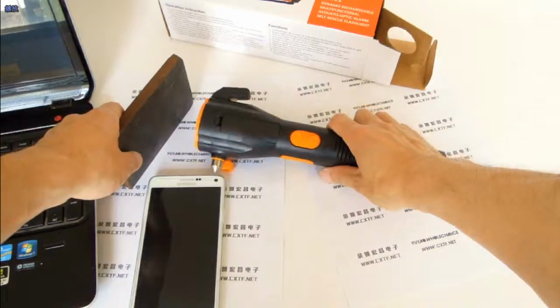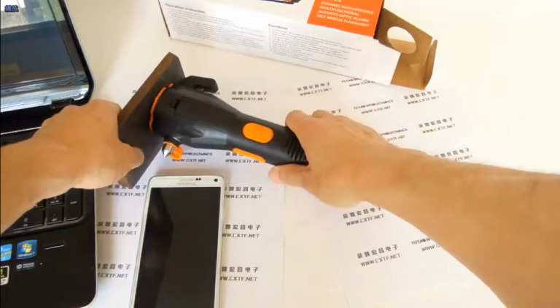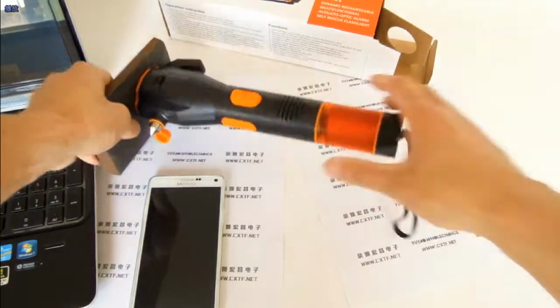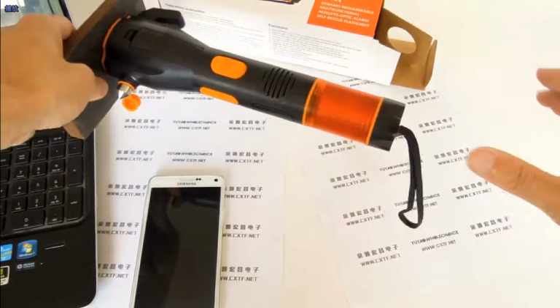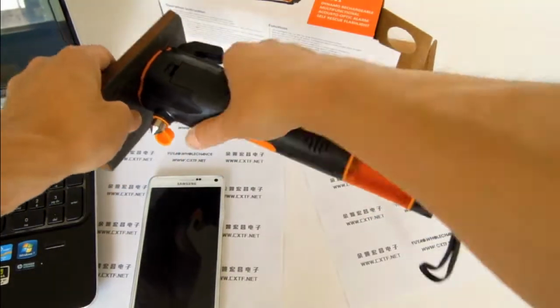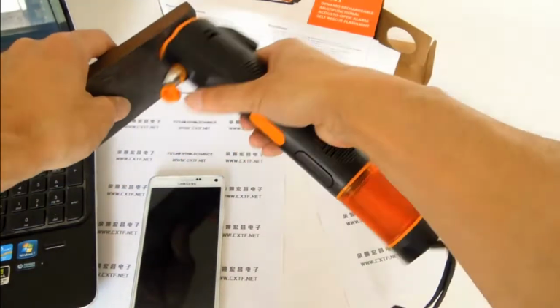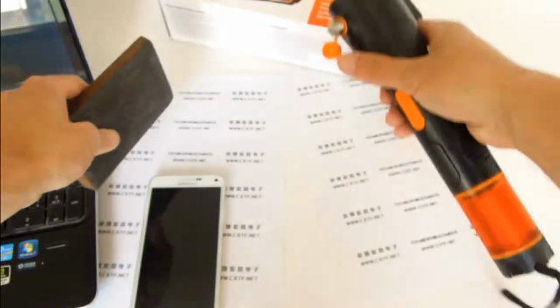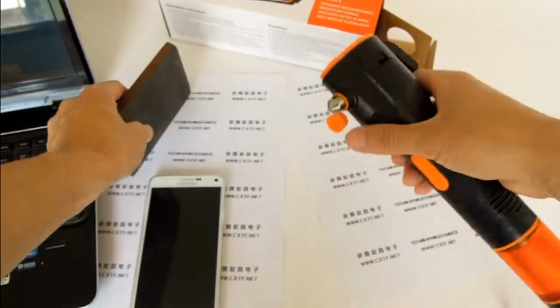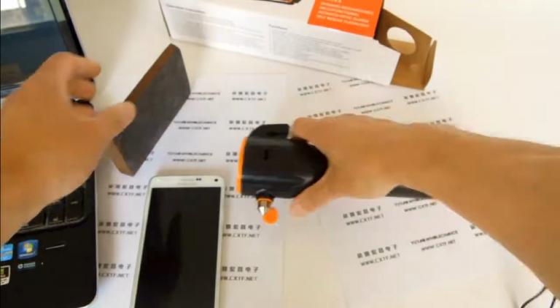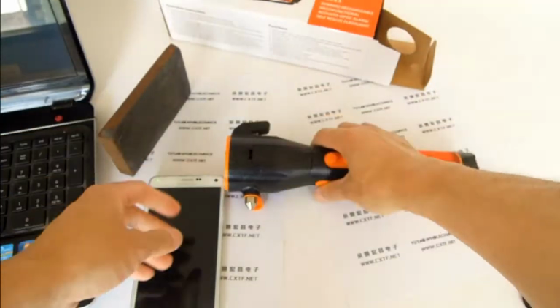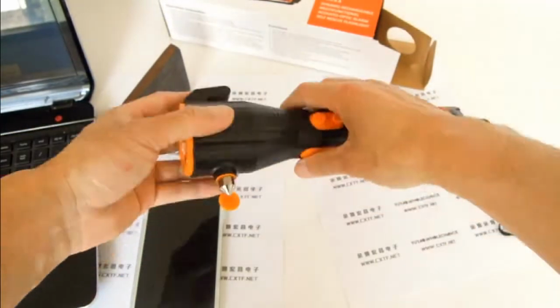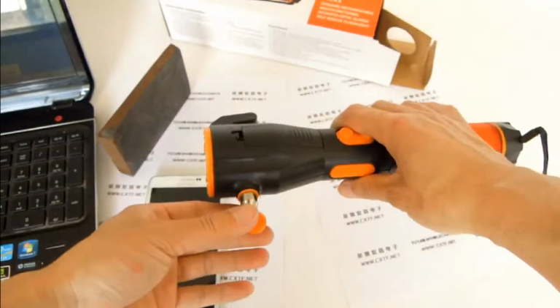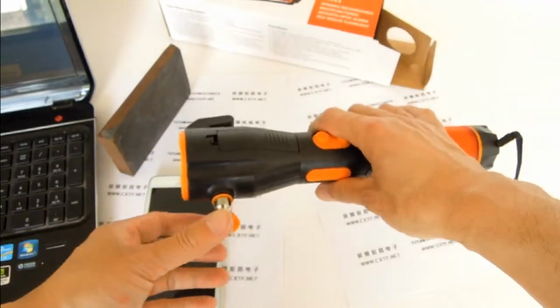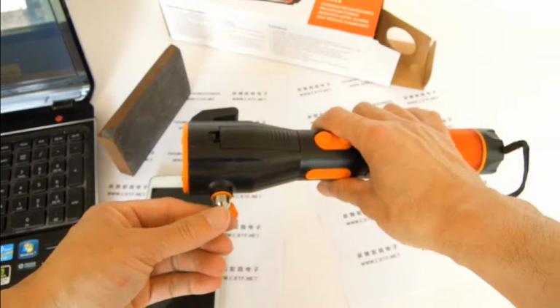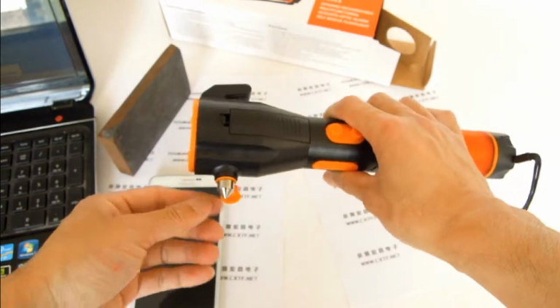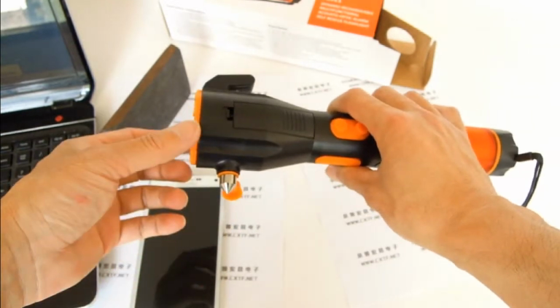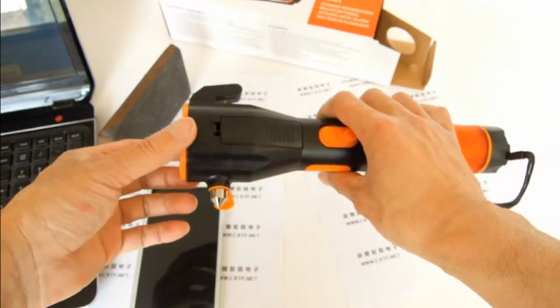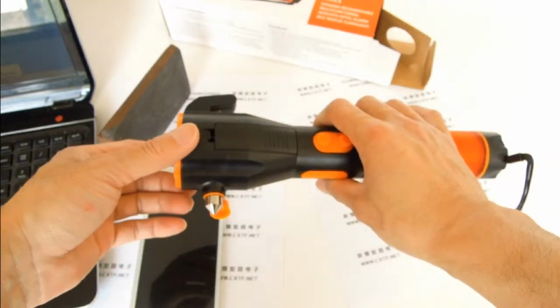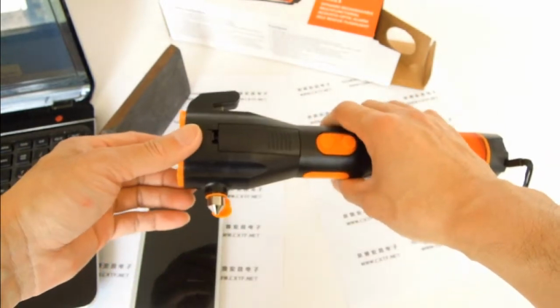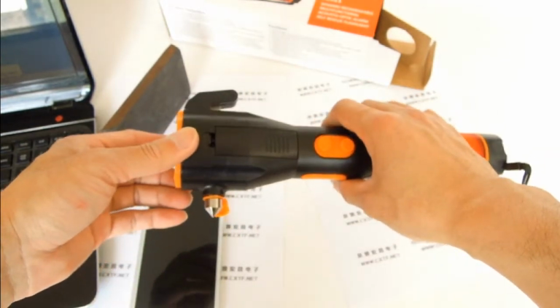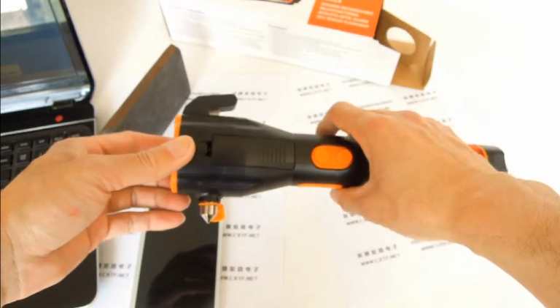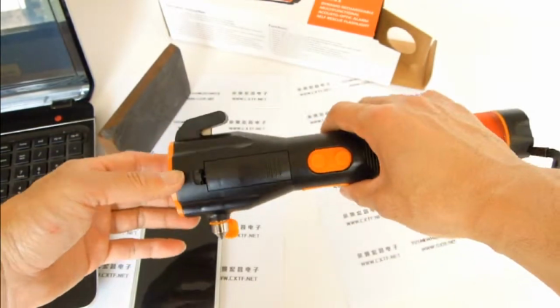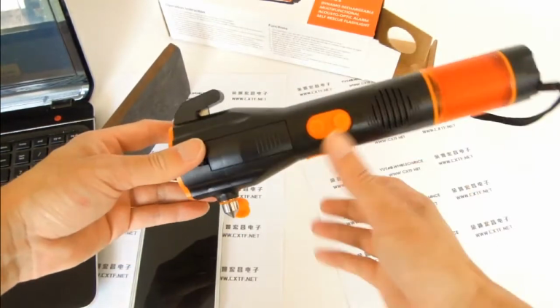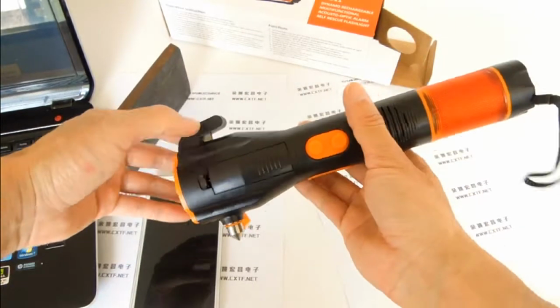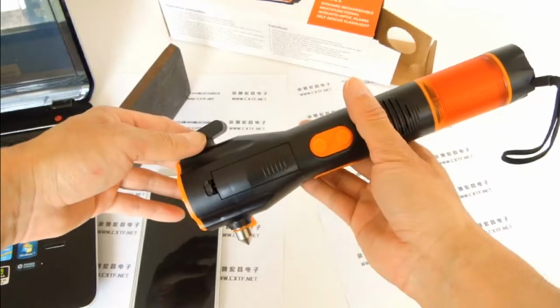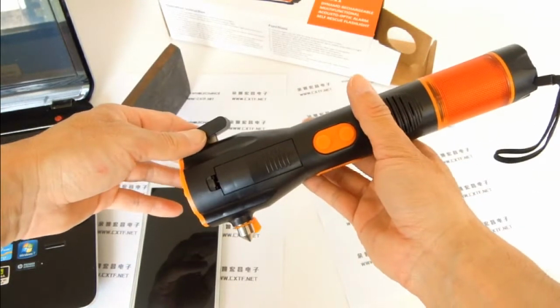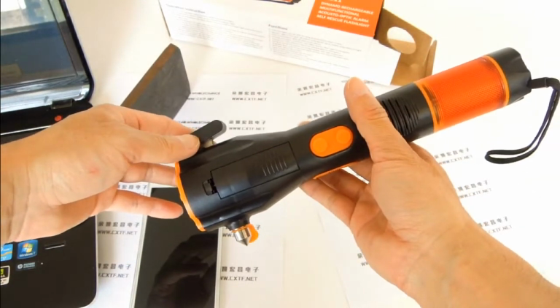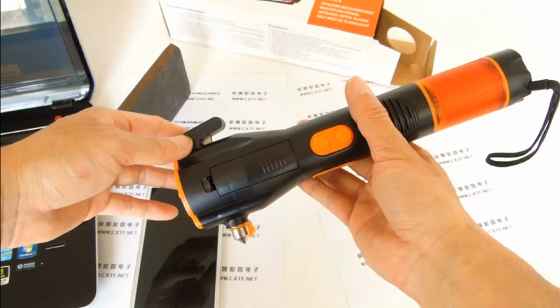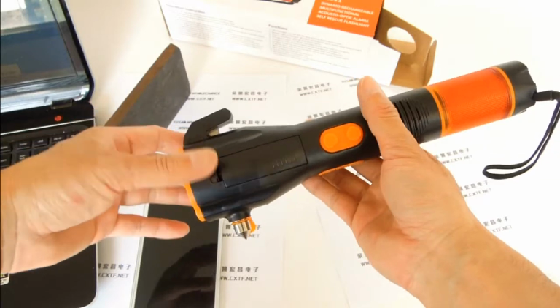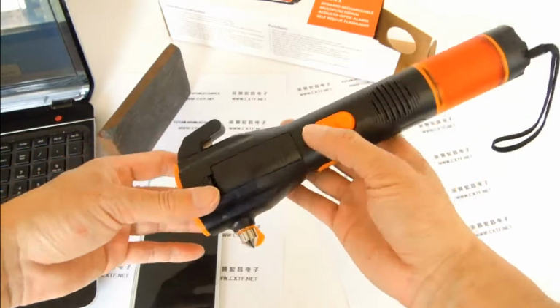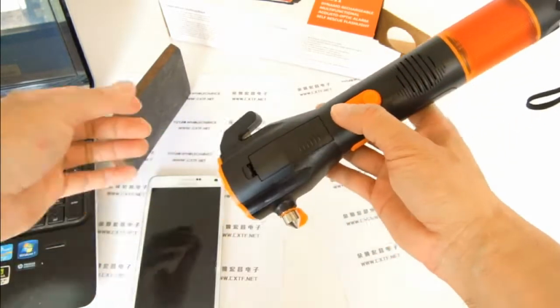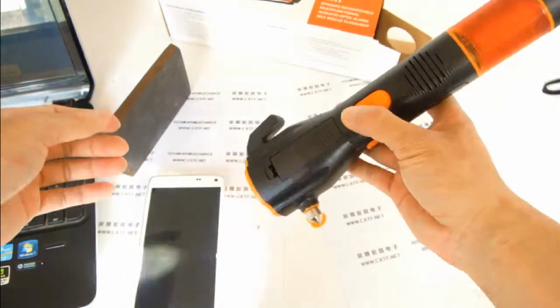Magnet base. Hammer to break car window or other tempered glass. Knife to cut safety belt or other ropes. Flashlight.